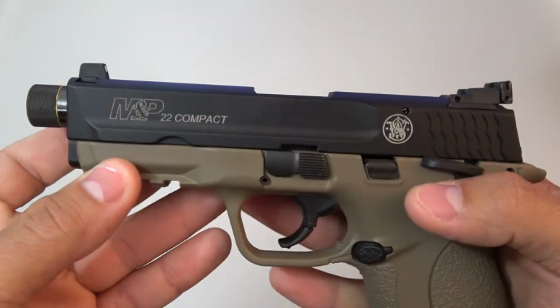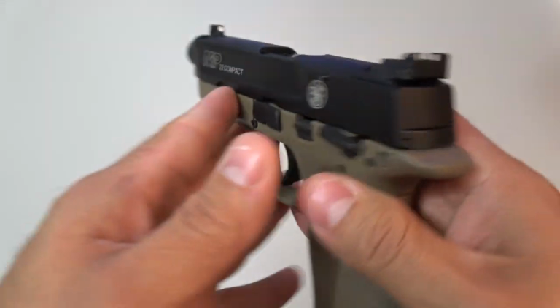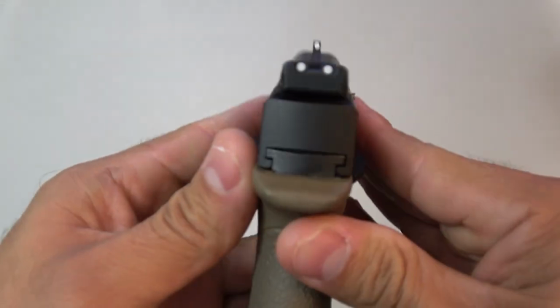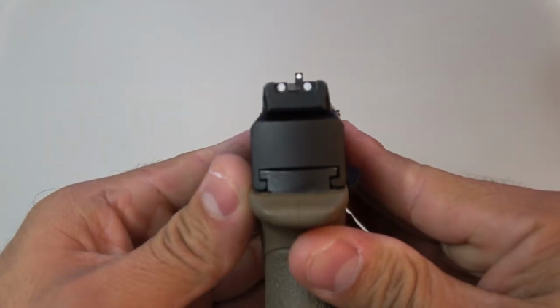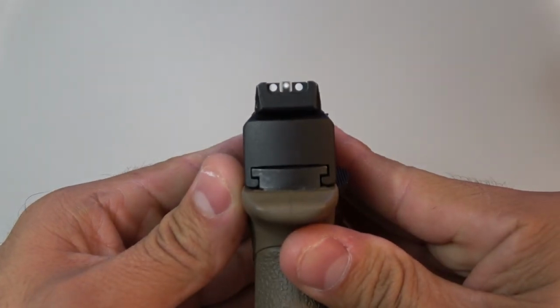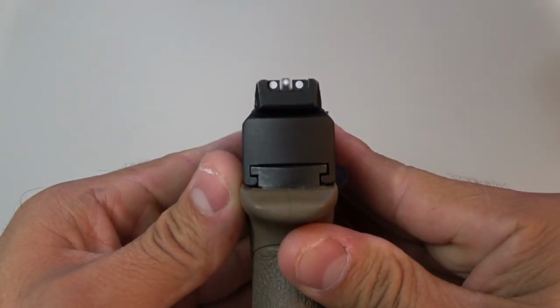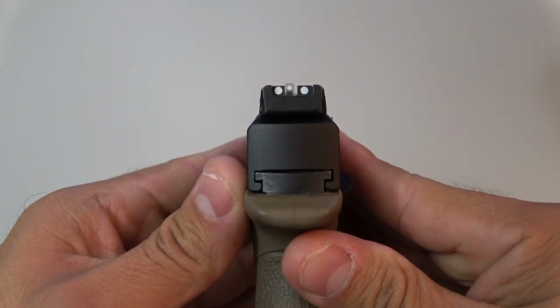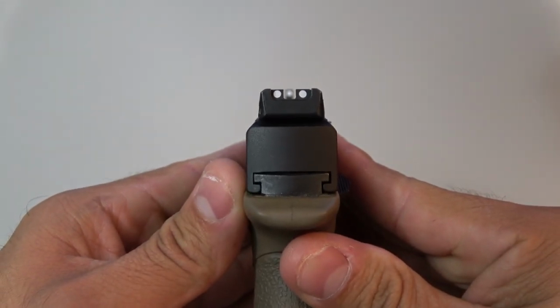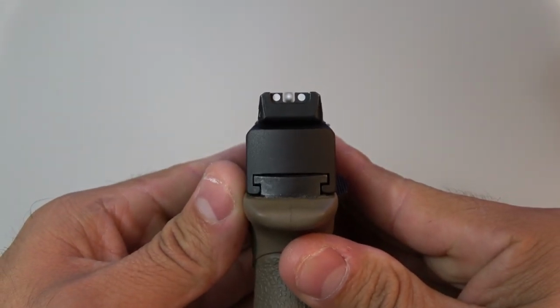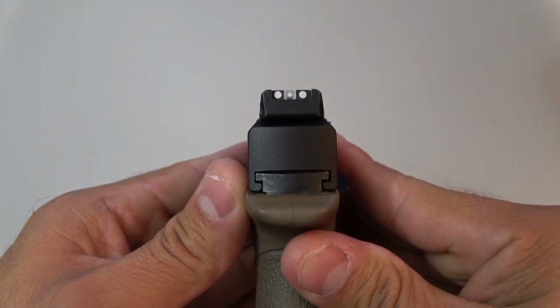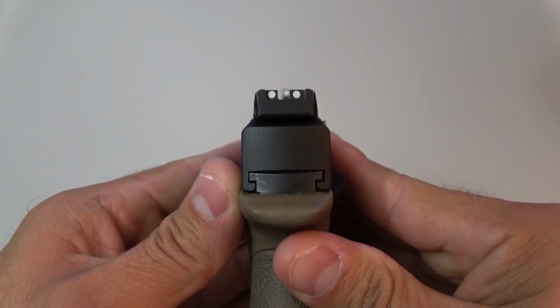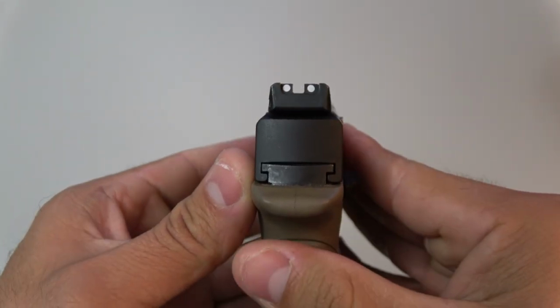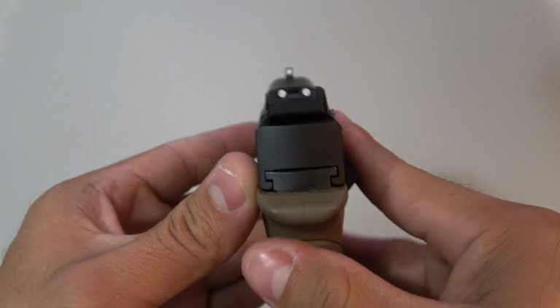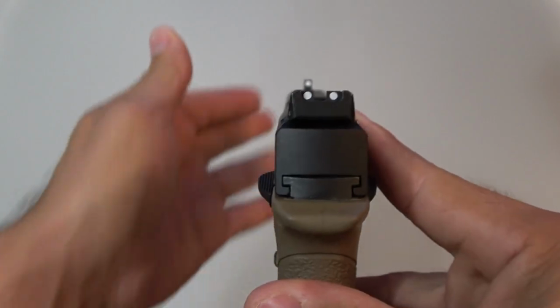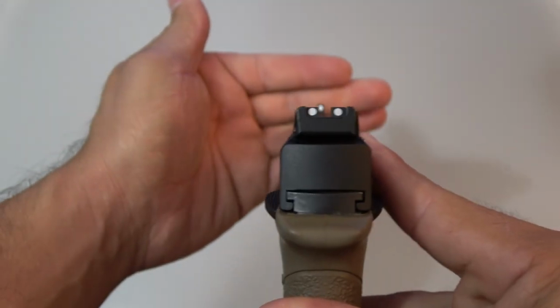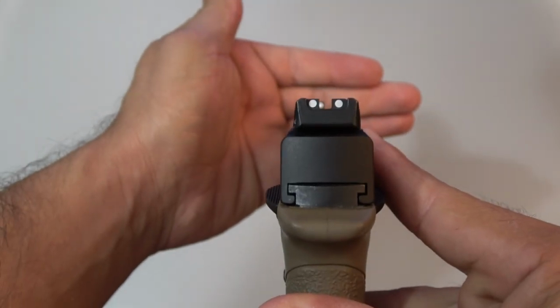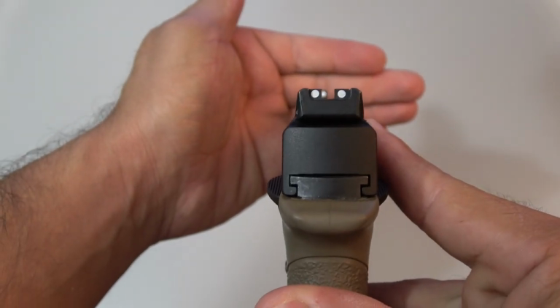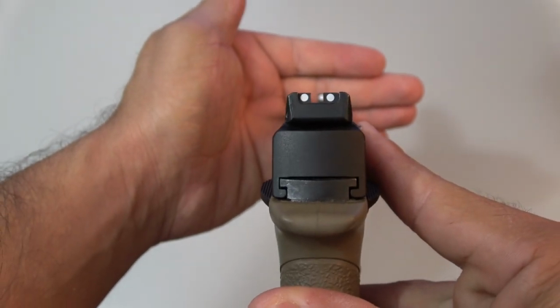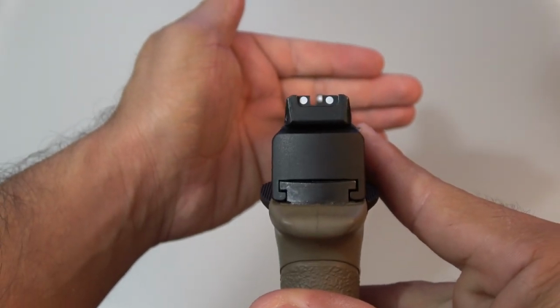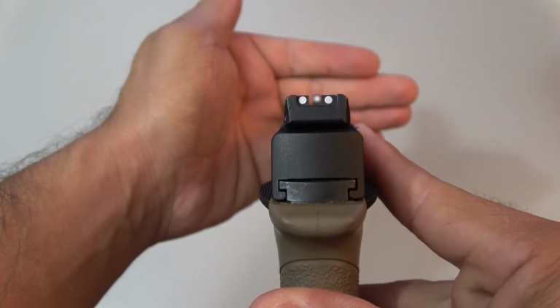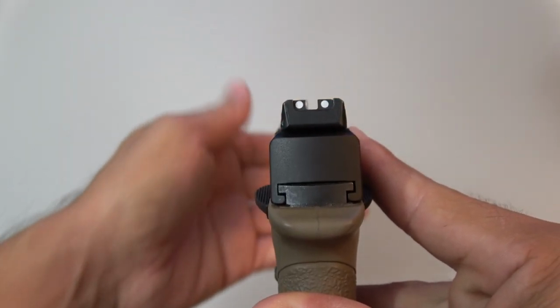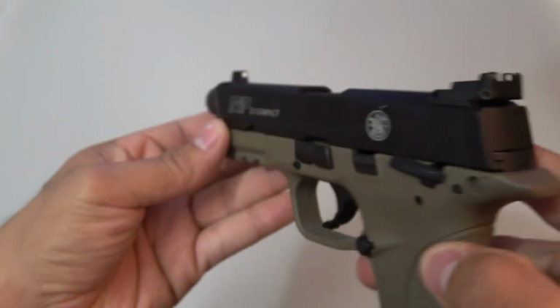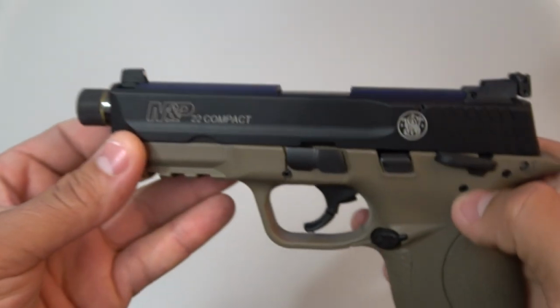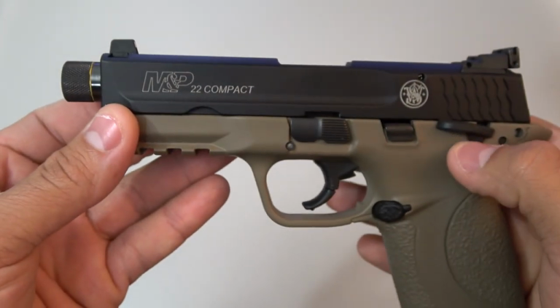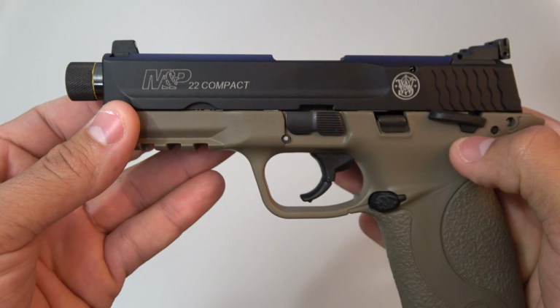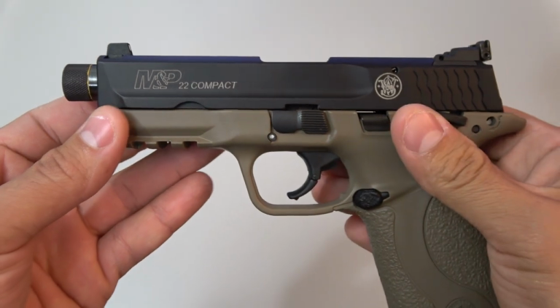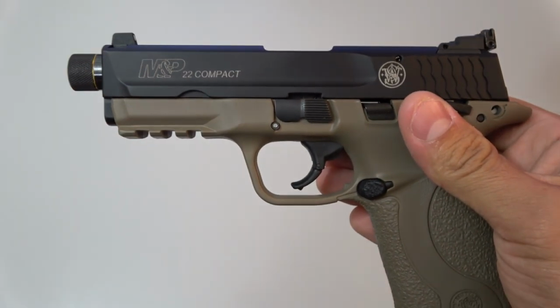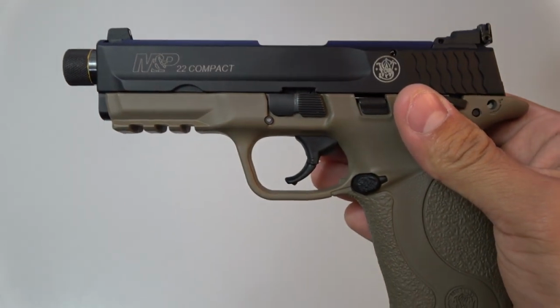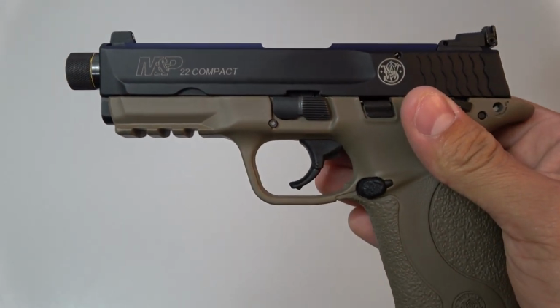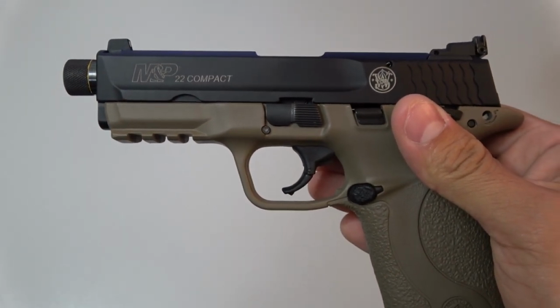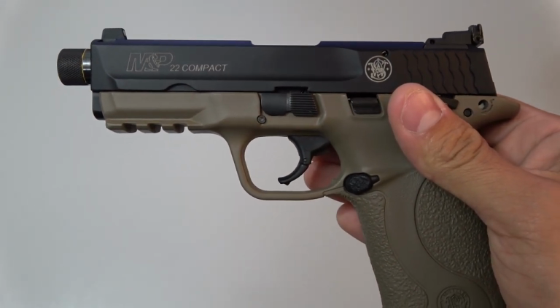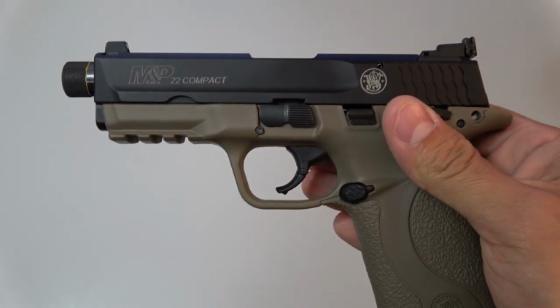The sights are your standard three-dot sights. They're excellent — I really enjoy these sights. They're easy to pick up and easy to see, especially in low light.